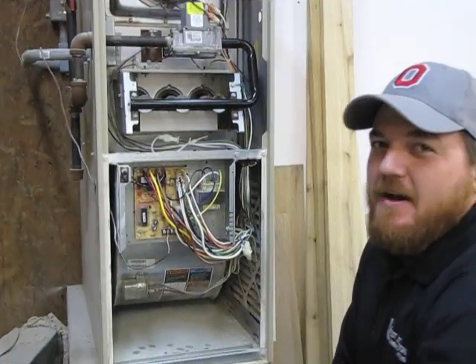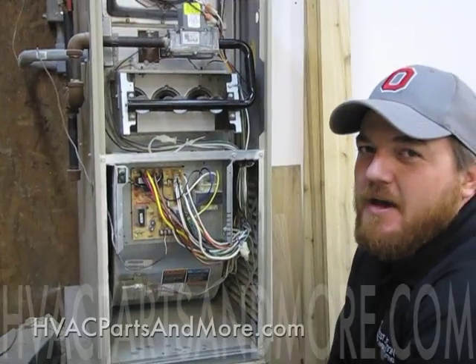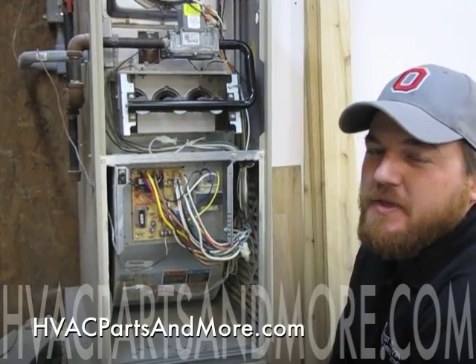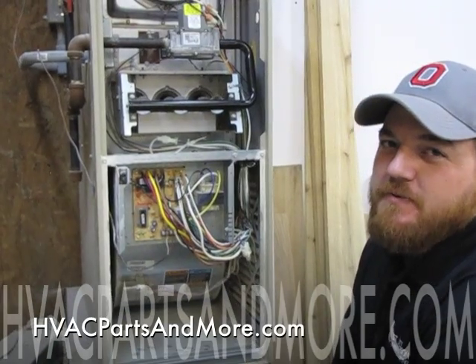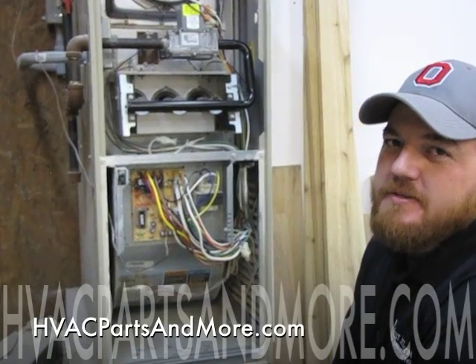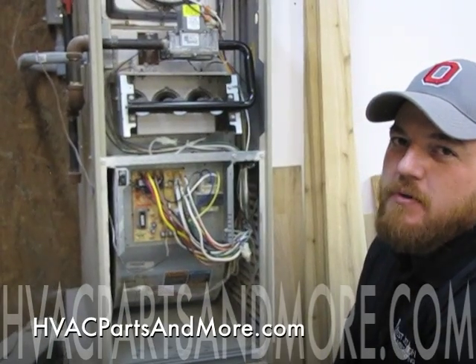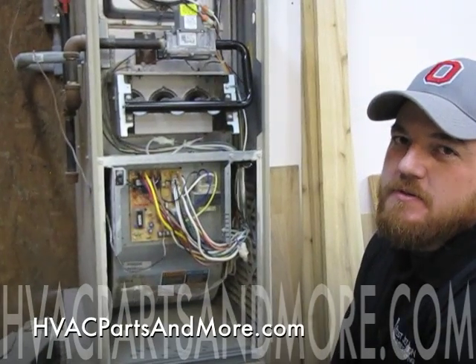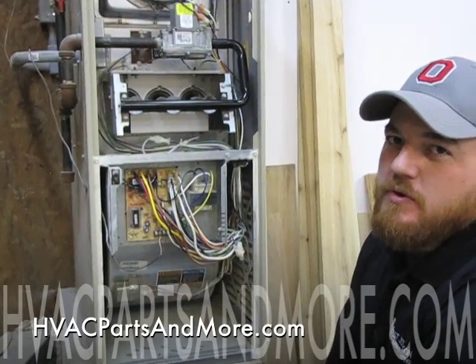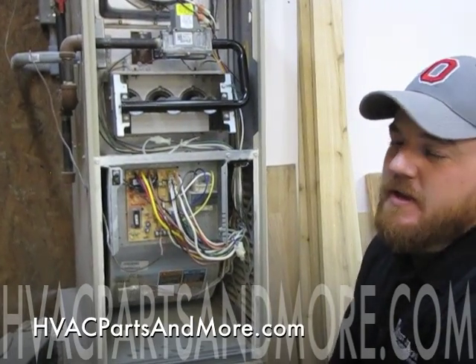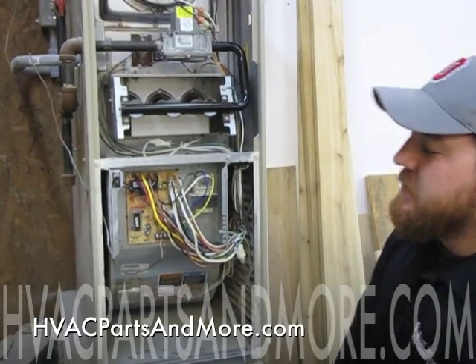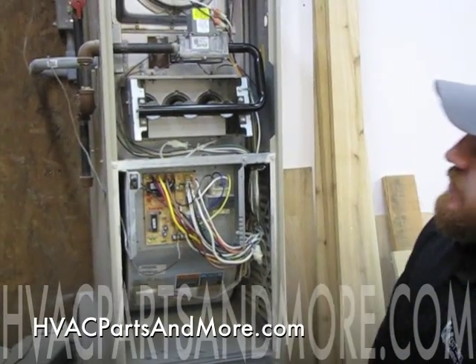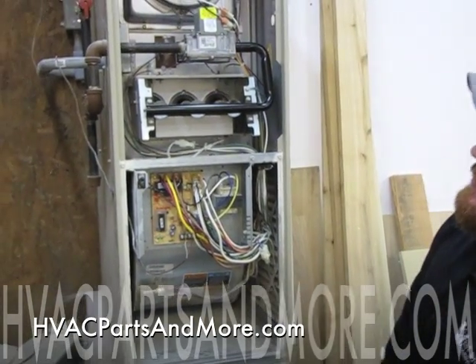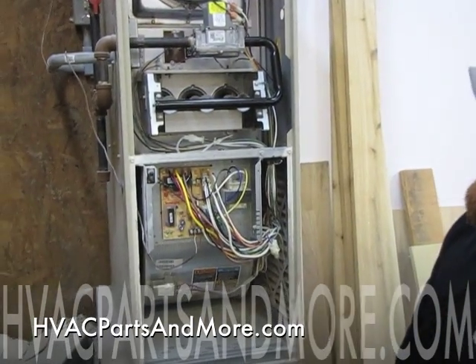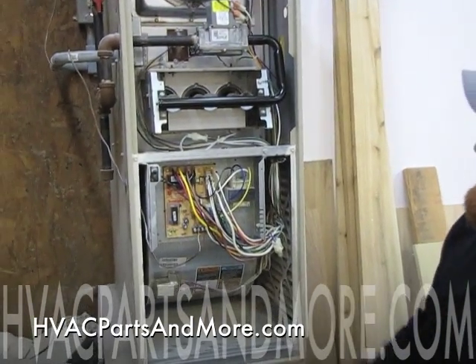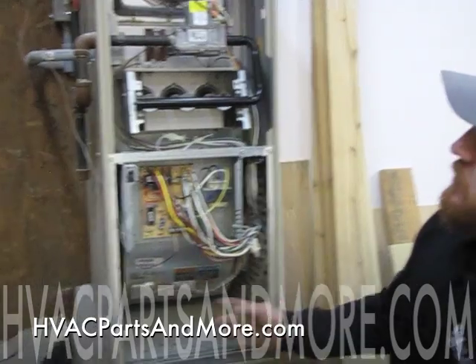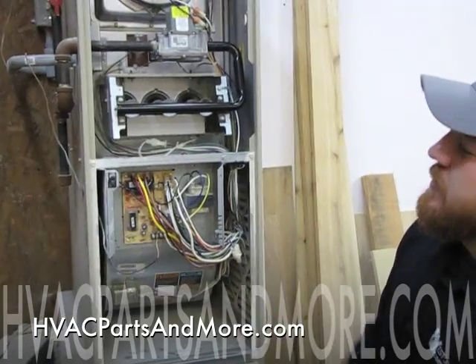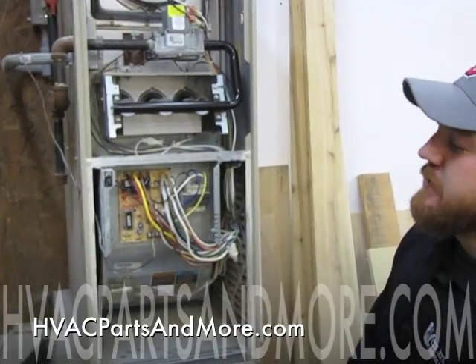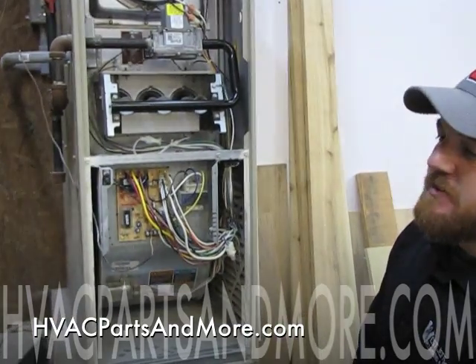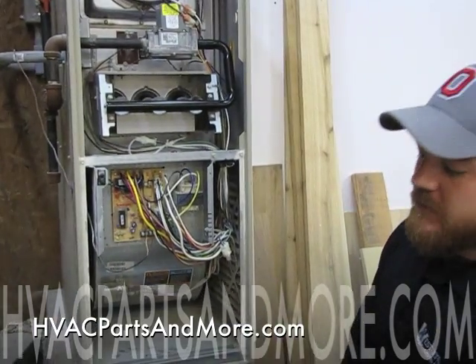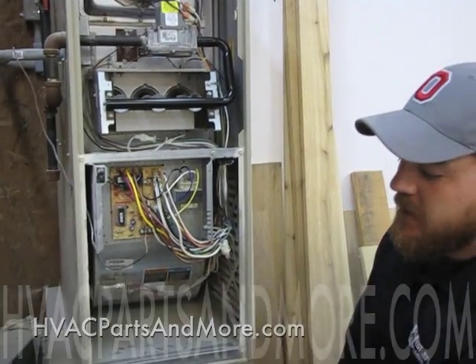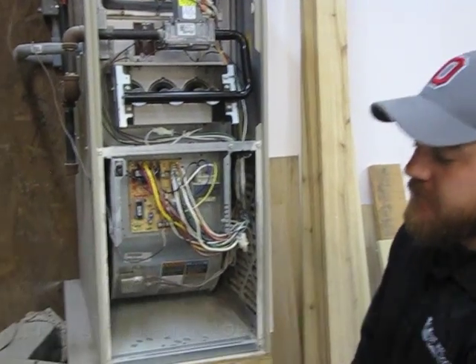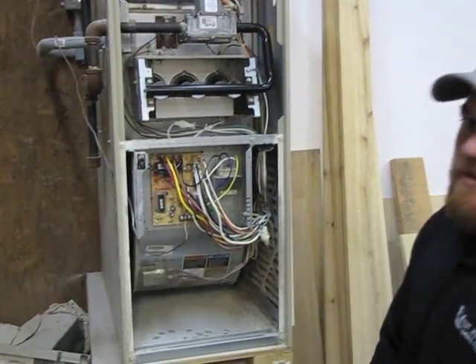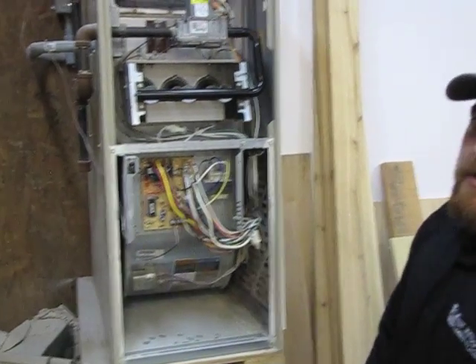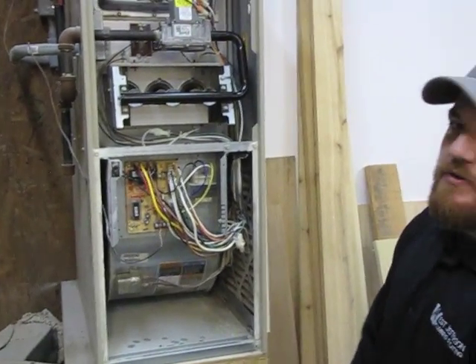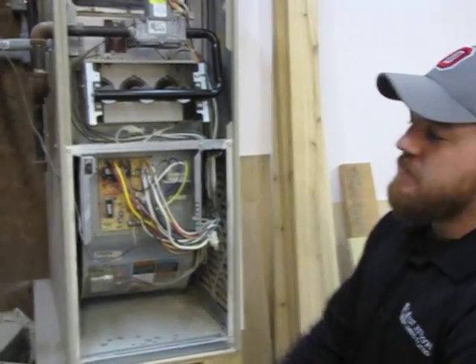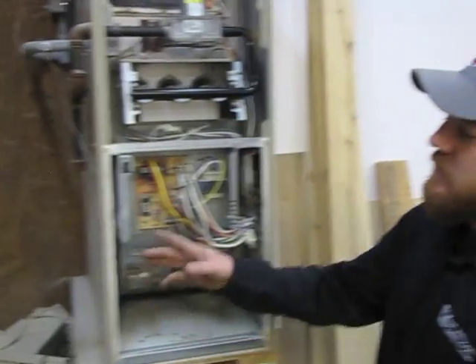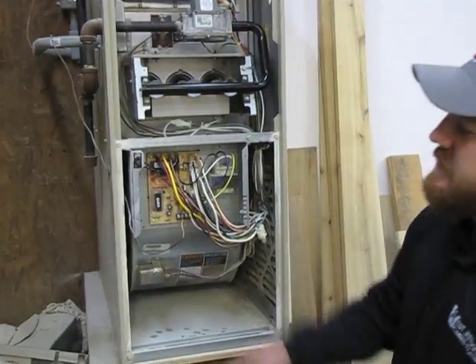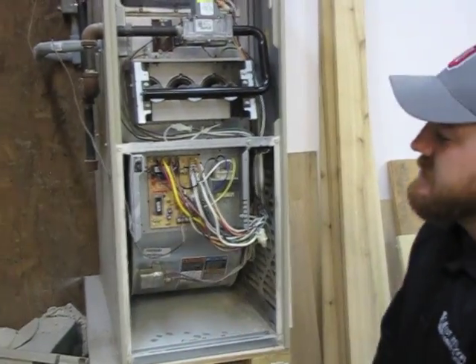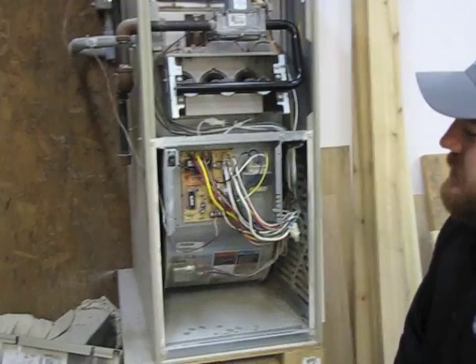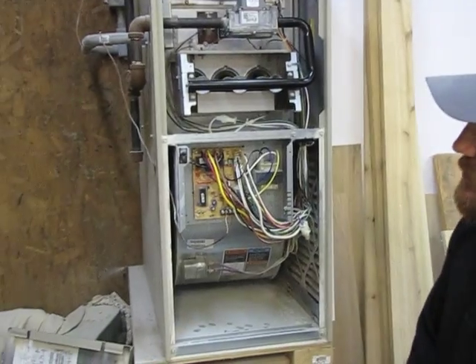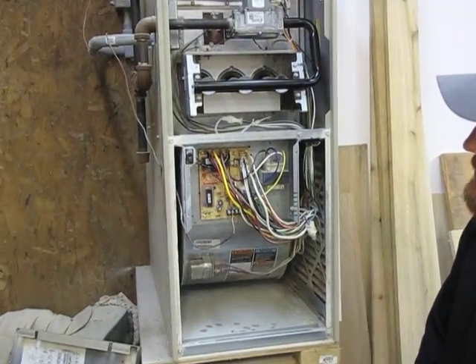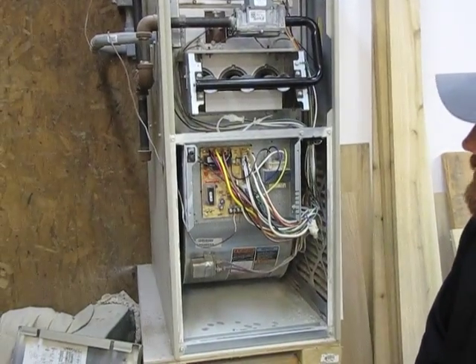I'm Todd with HVAC Parts and More. Today I'm going to be showing you how to replace a blower motor on a G40. The first thing you want to do is shut the power off to the system and confirm that it's off.